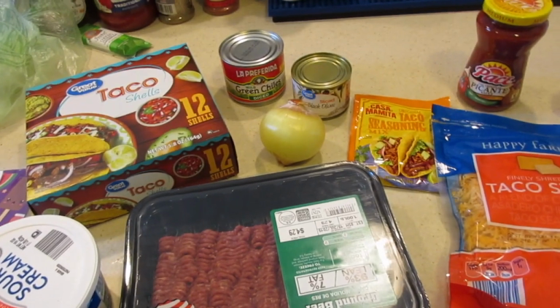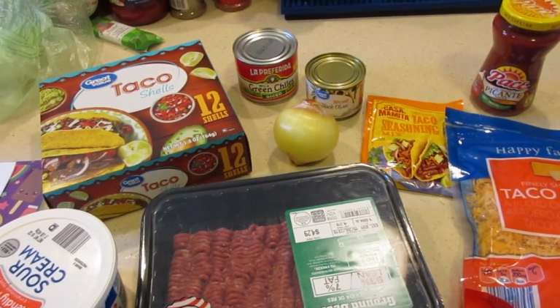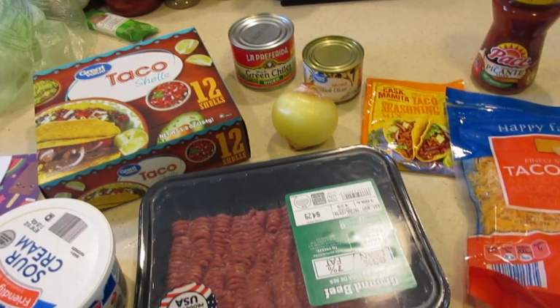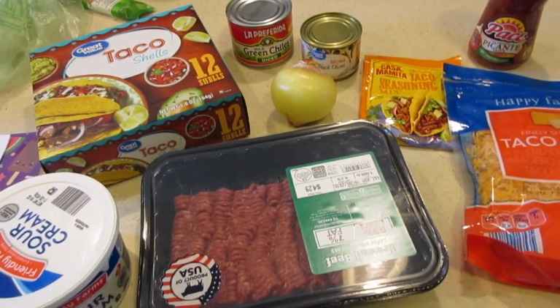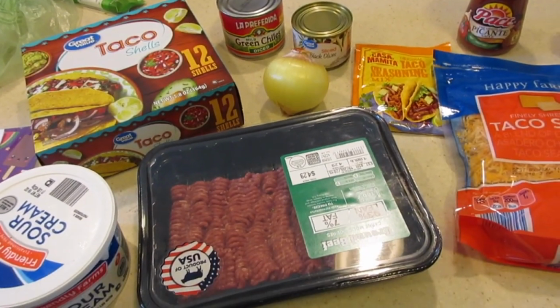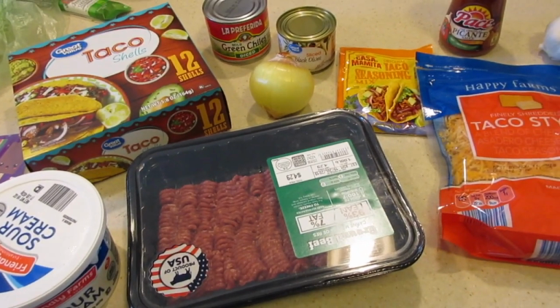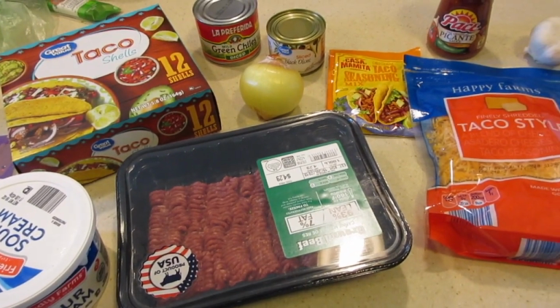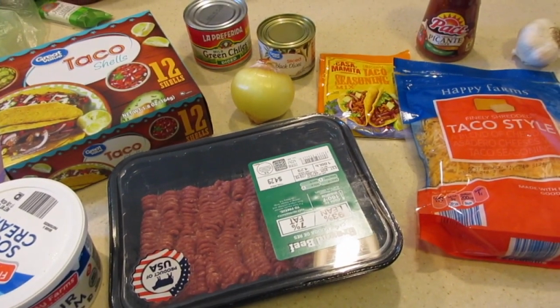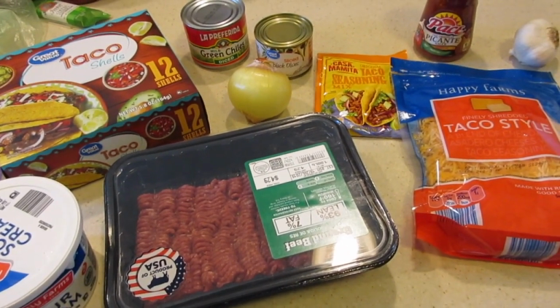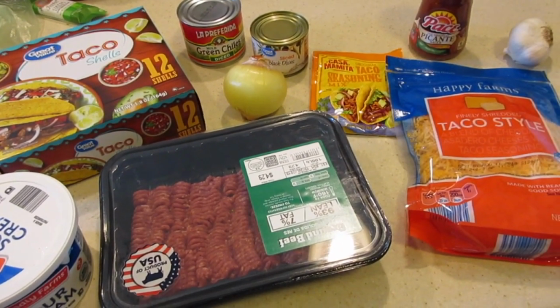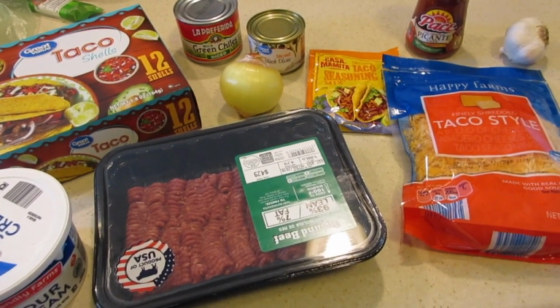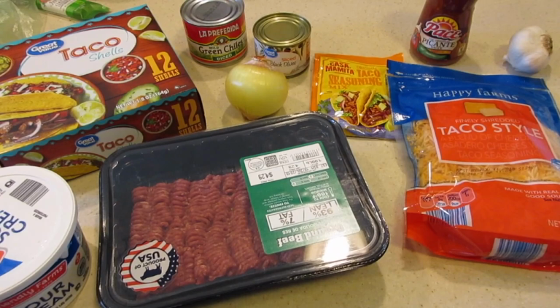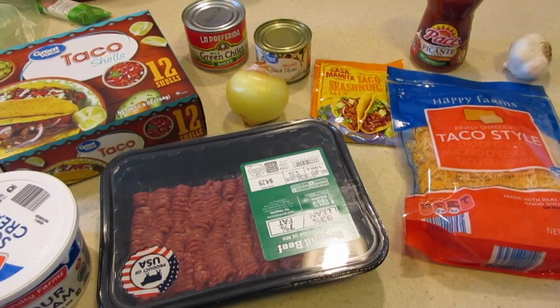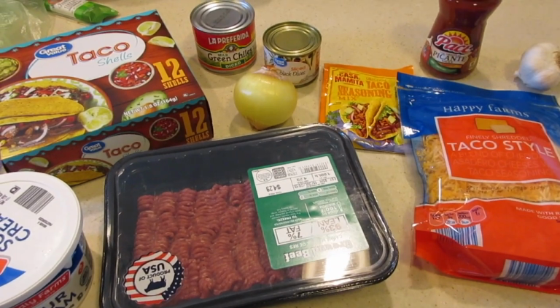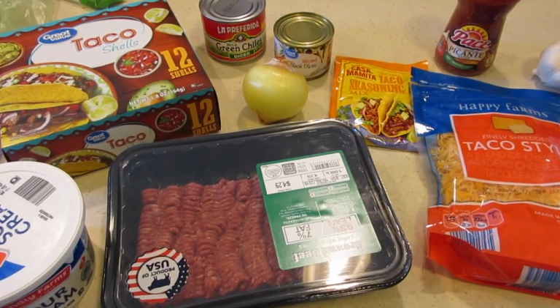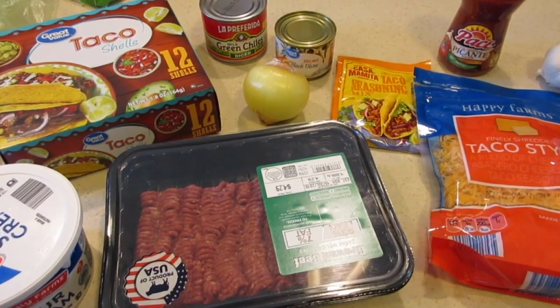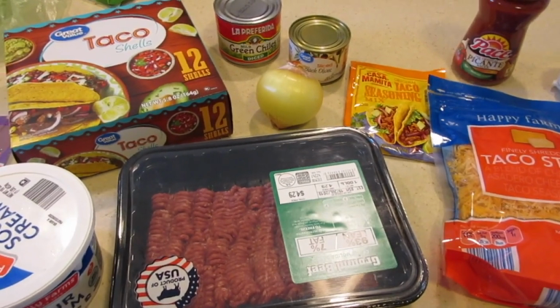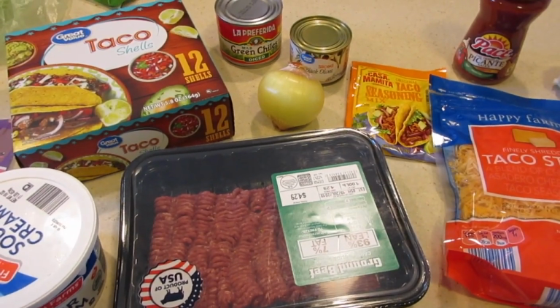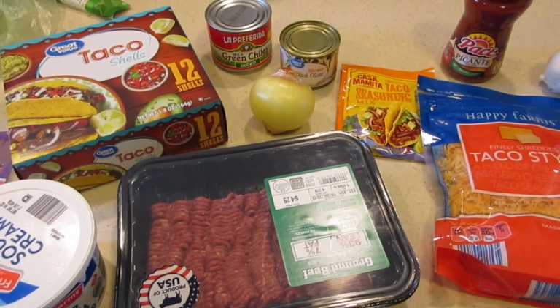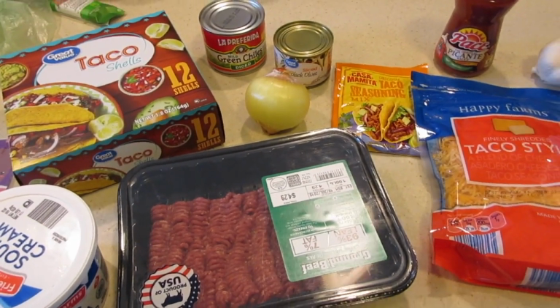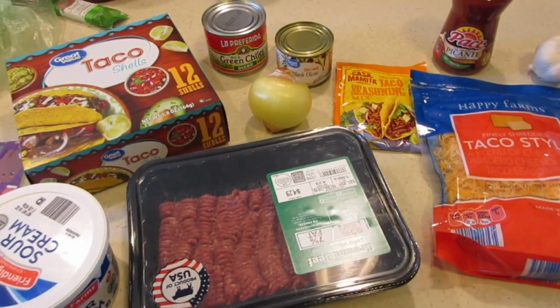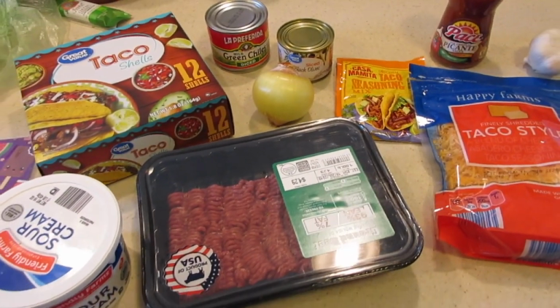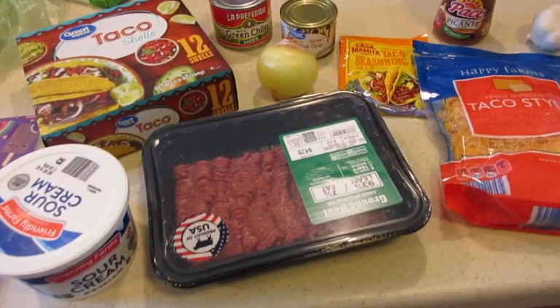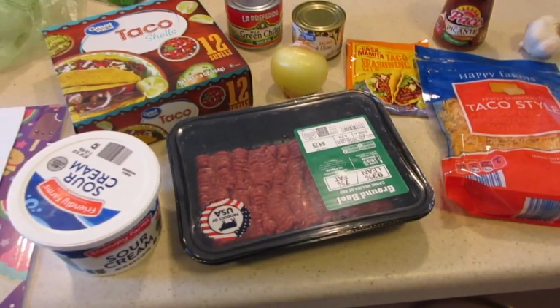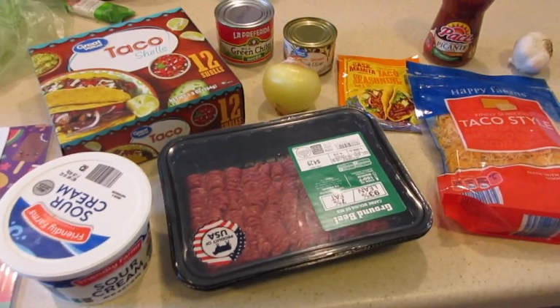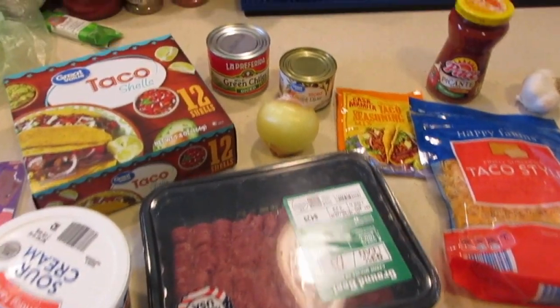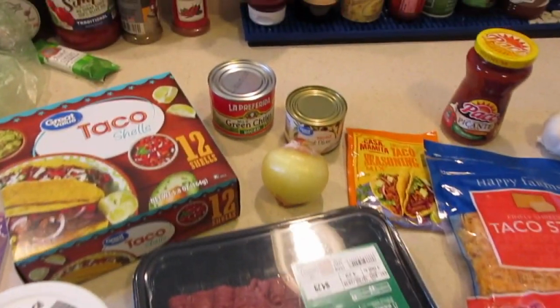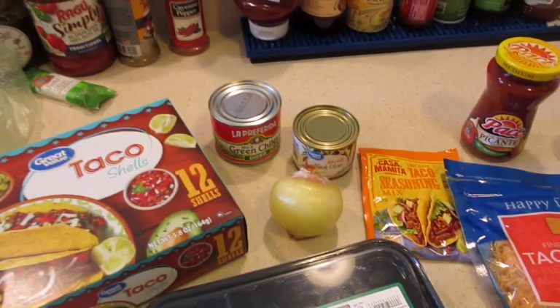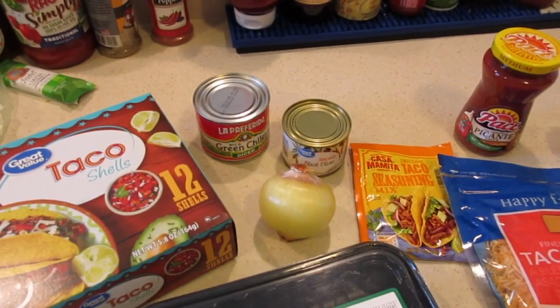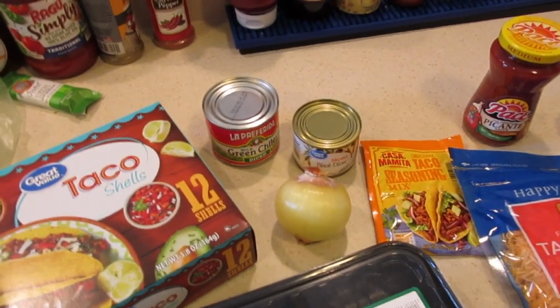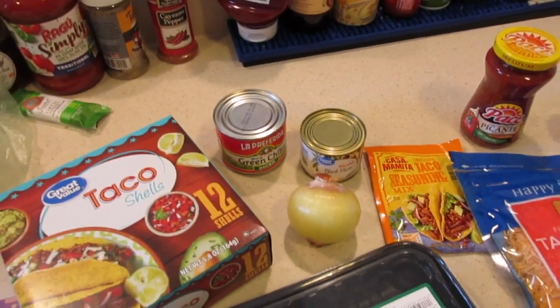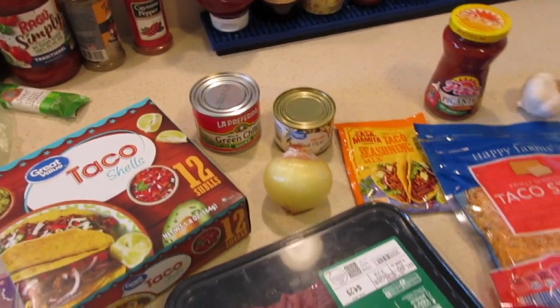Hello everybody and welcome back to my channel. I'm sharing with you guys a new meal that I'm going to try. This is something new and it is called taco casserole.